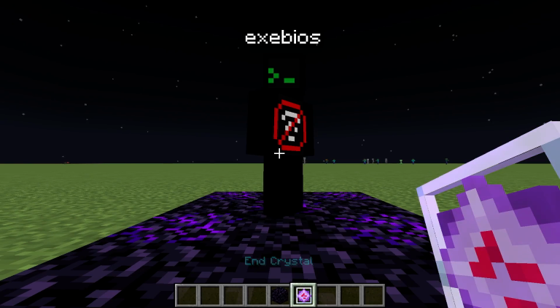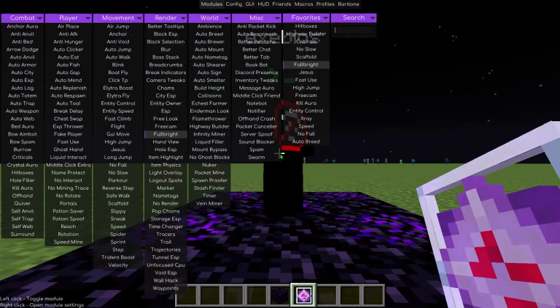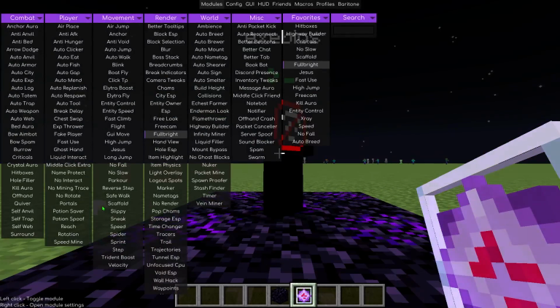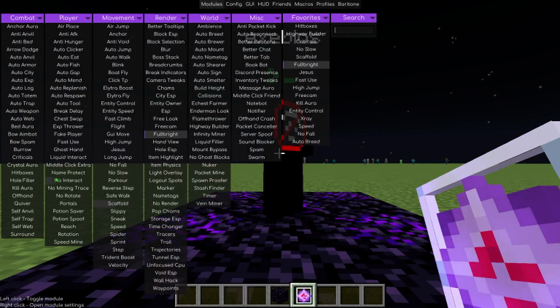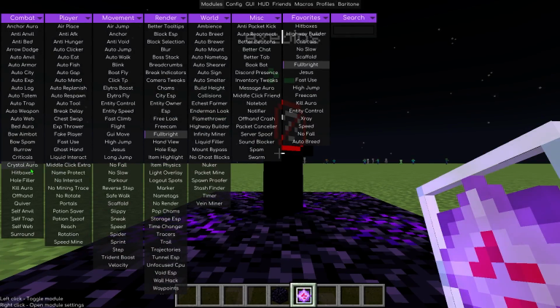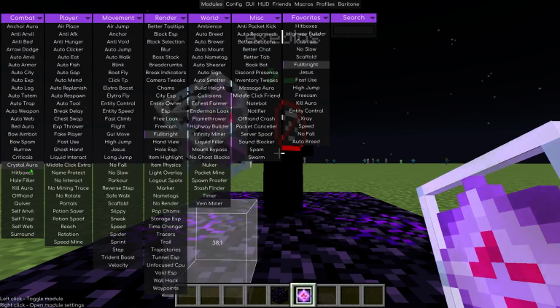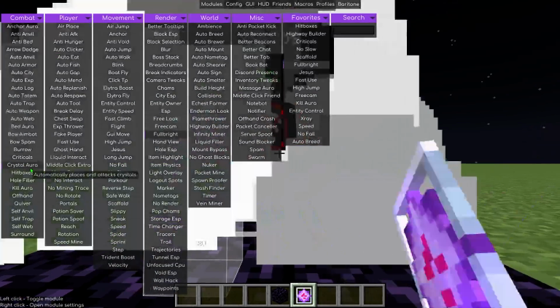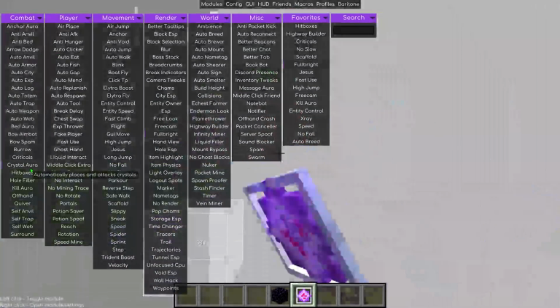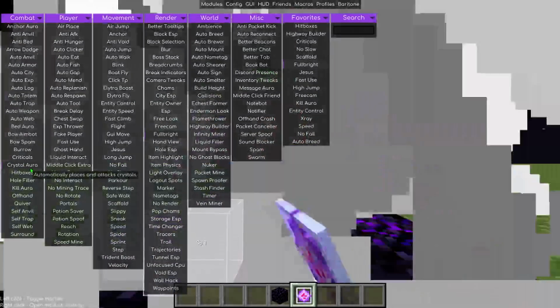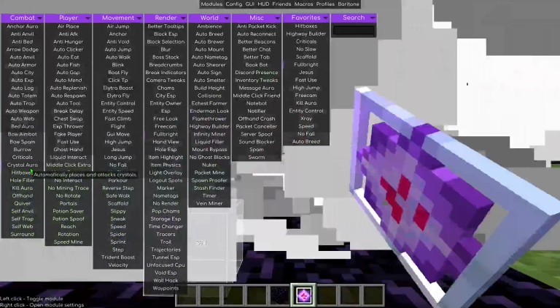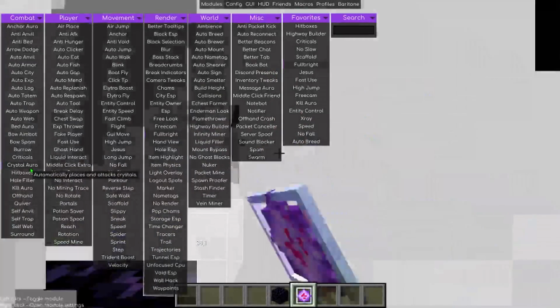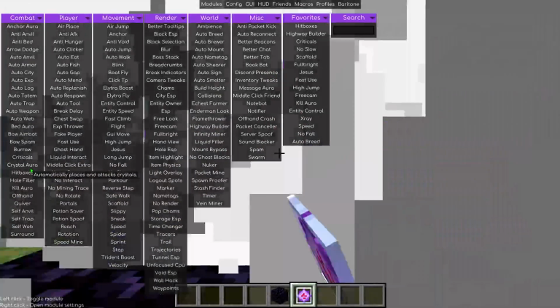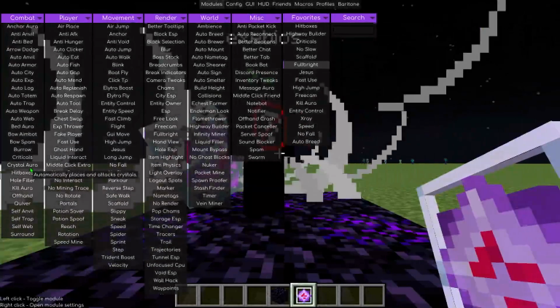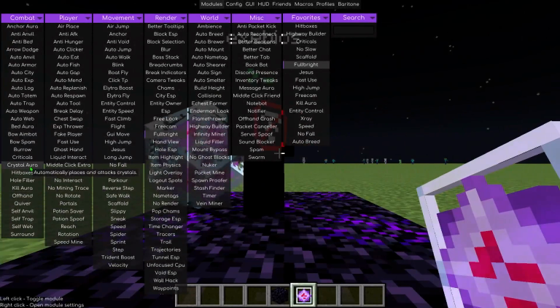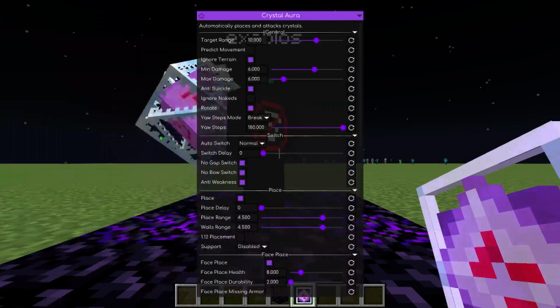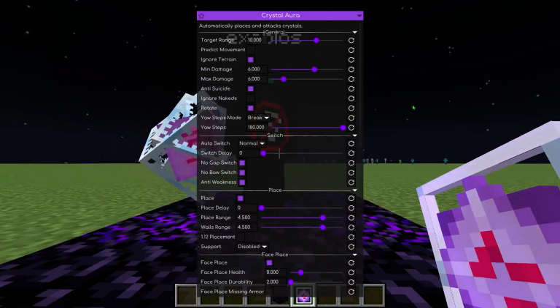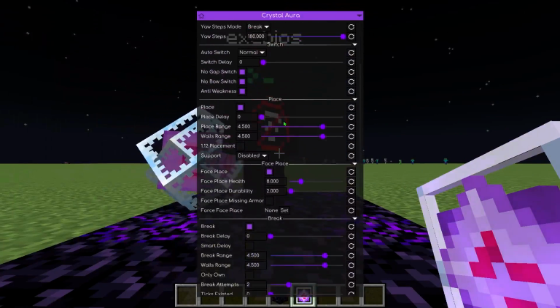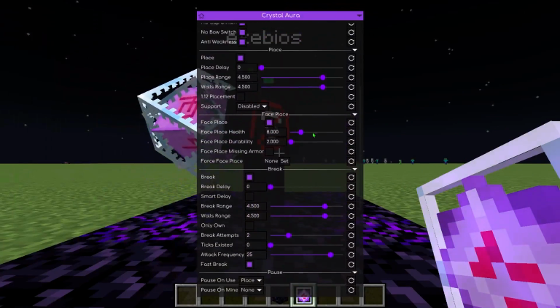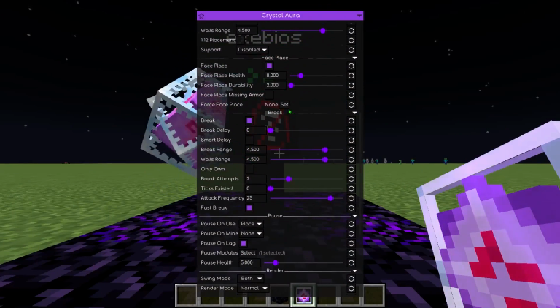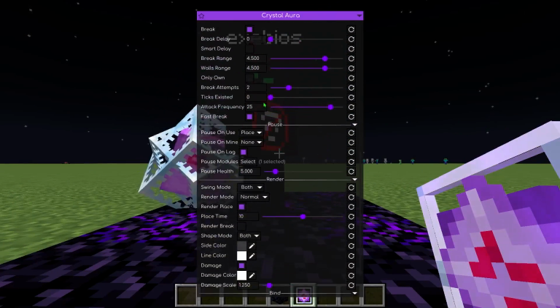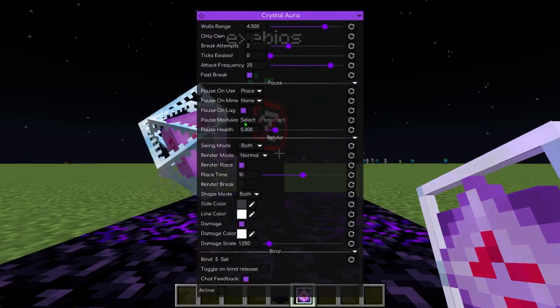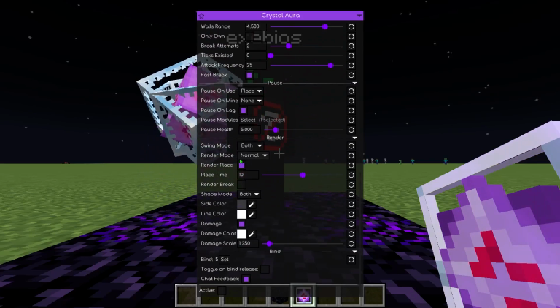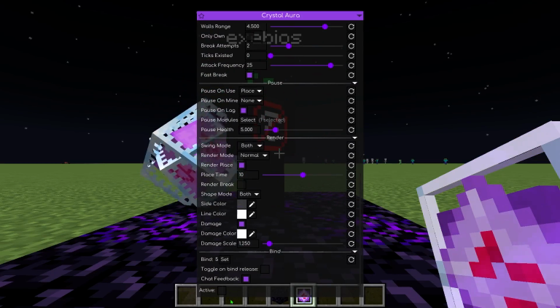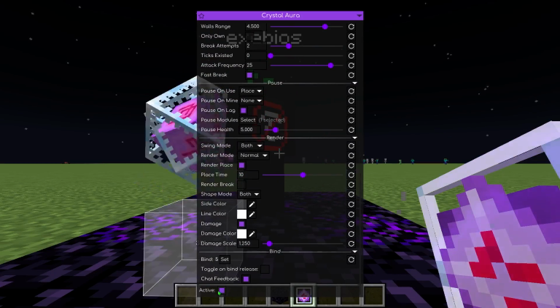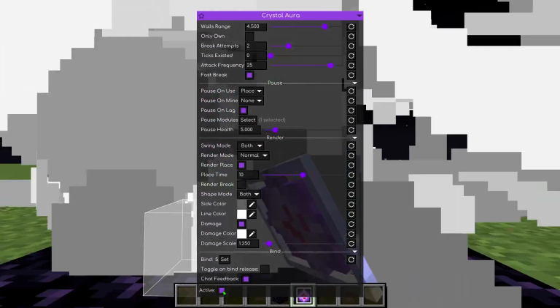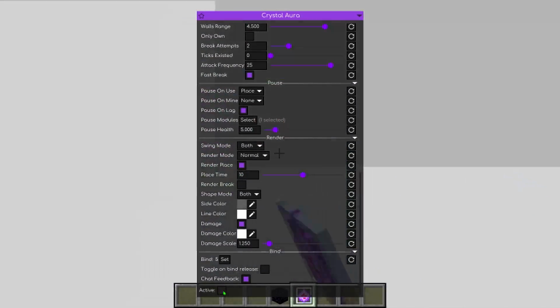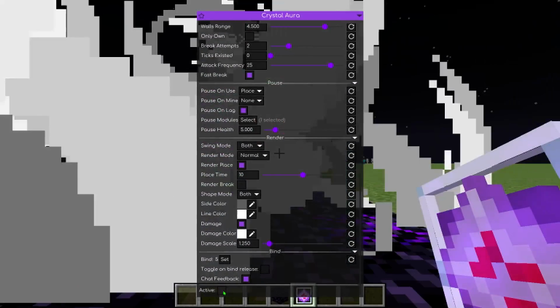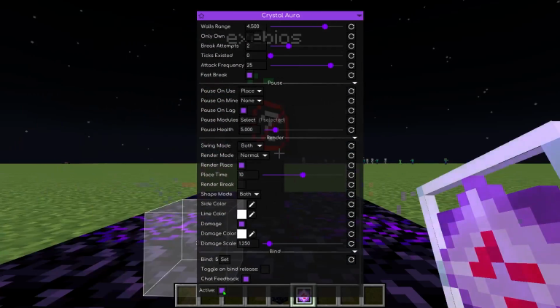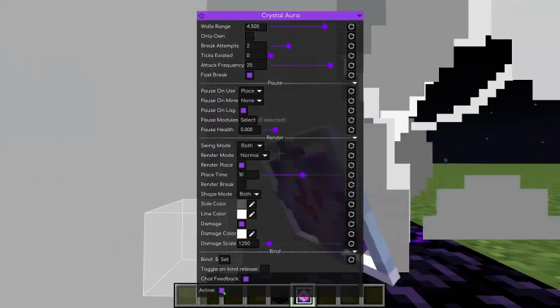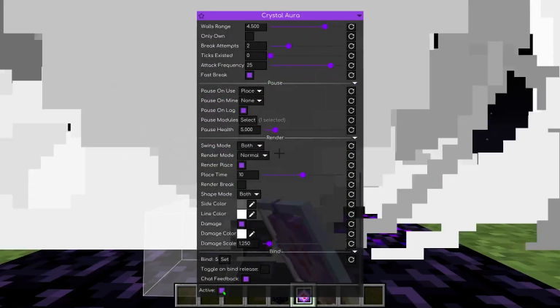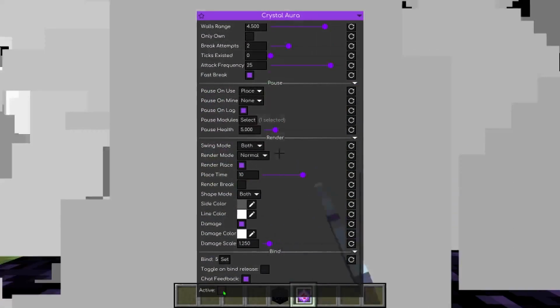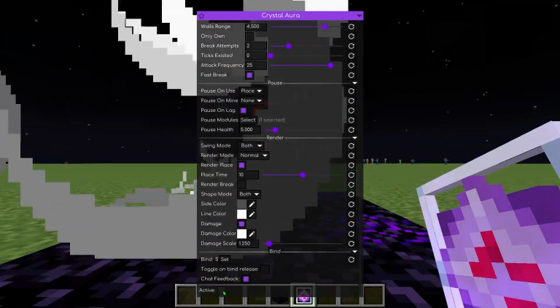Crystal Aura, akin to bed aura, places obsidian with end crystals and automatically breaks them. Make sure you have end crystals and obsidian, but be cautious as it can harm you. Always place yourself one block away from the end crystal.